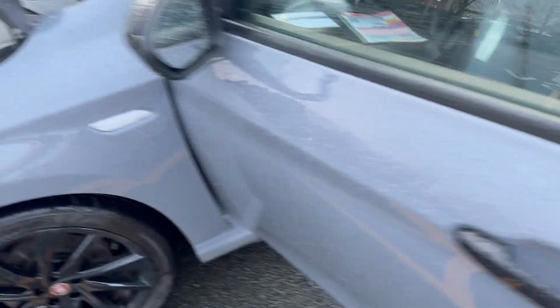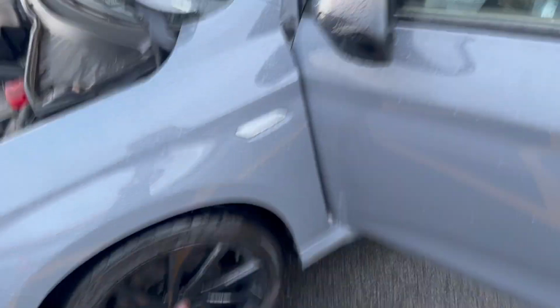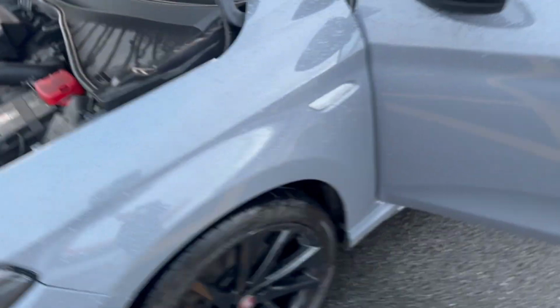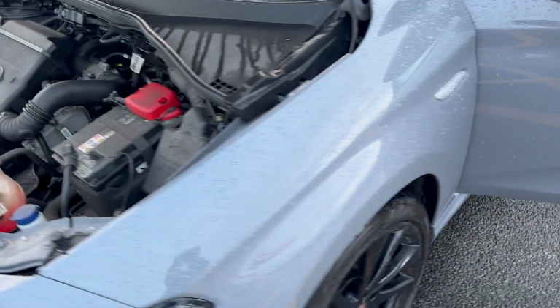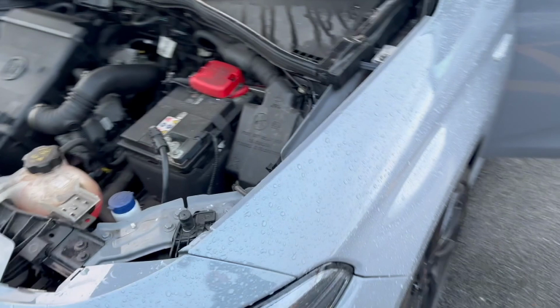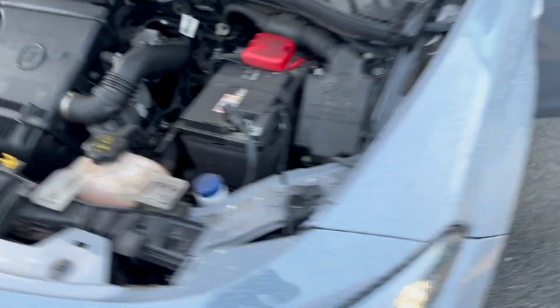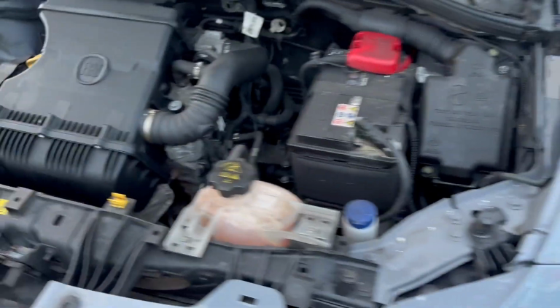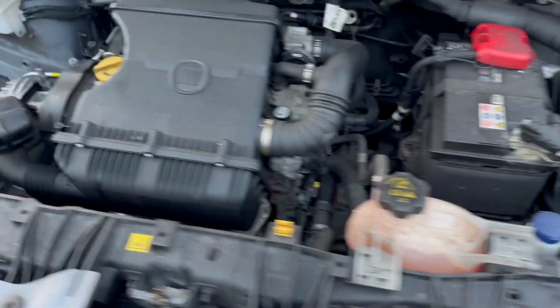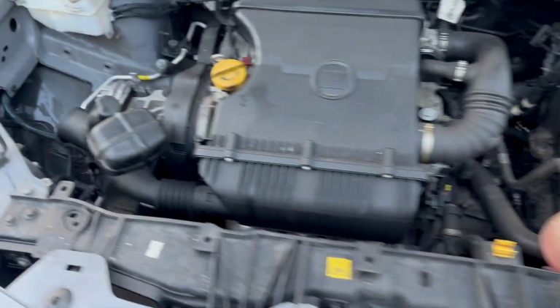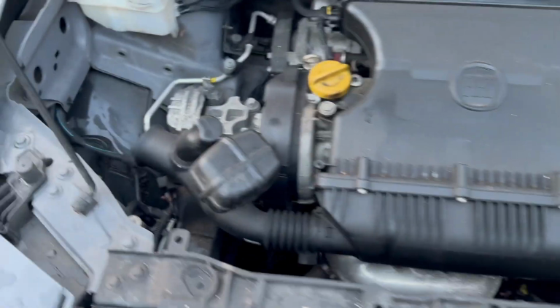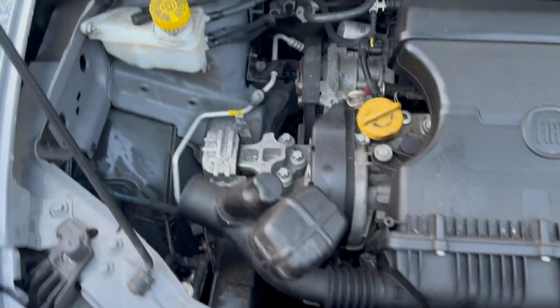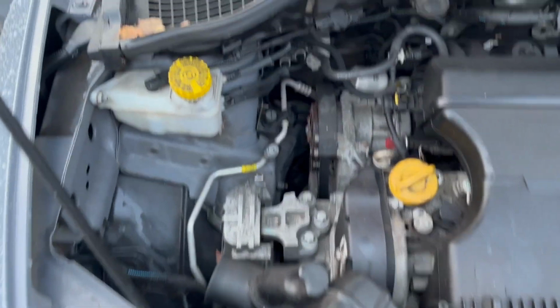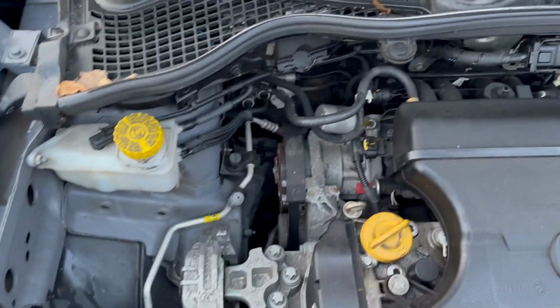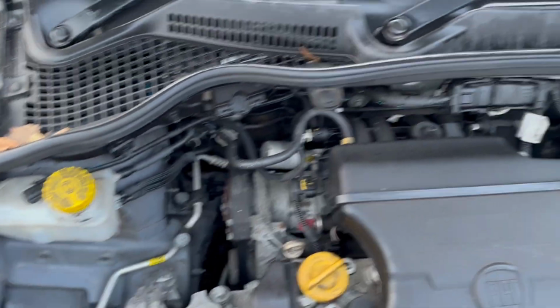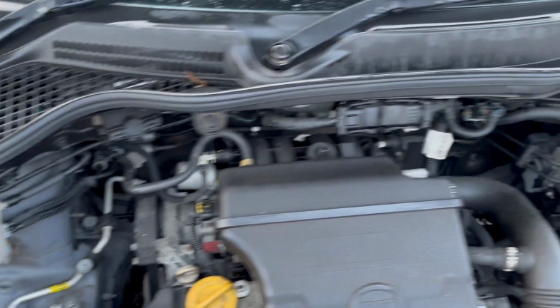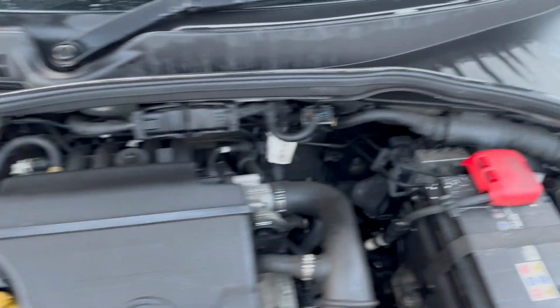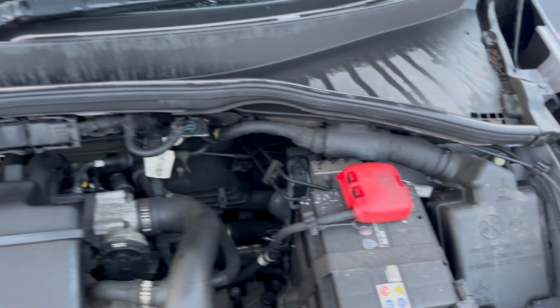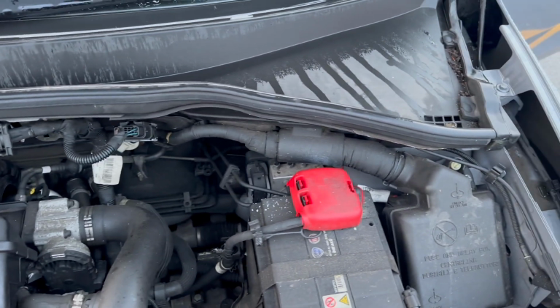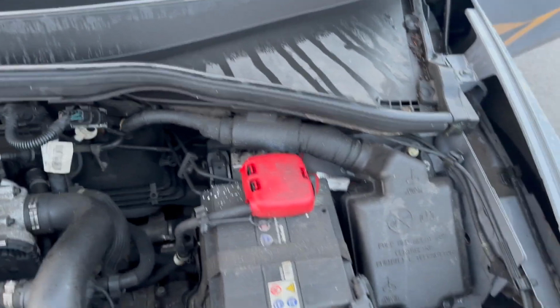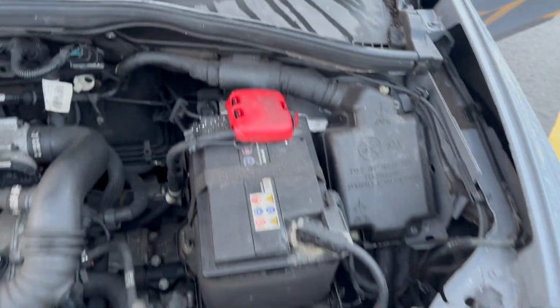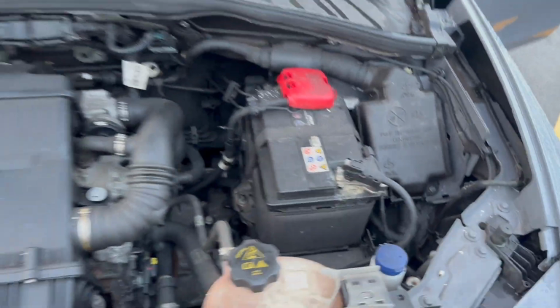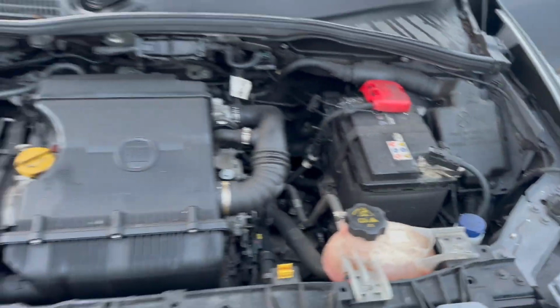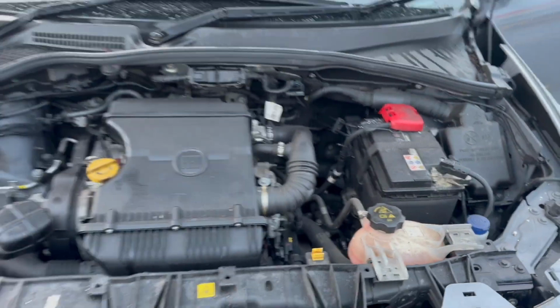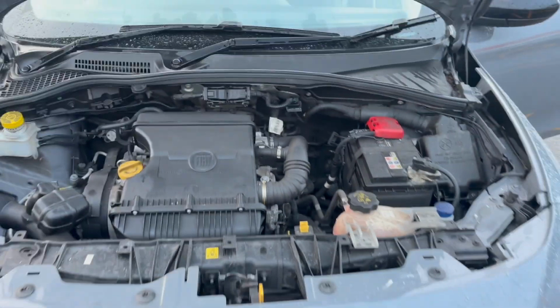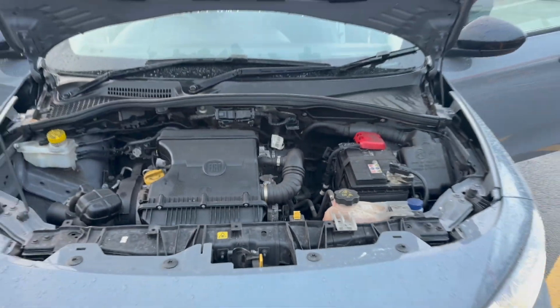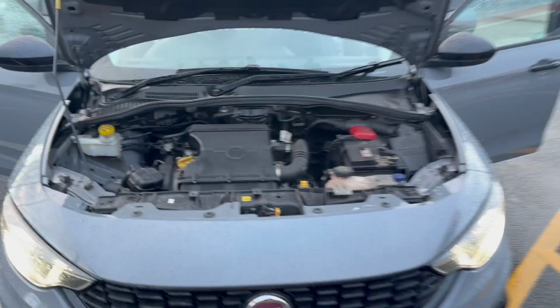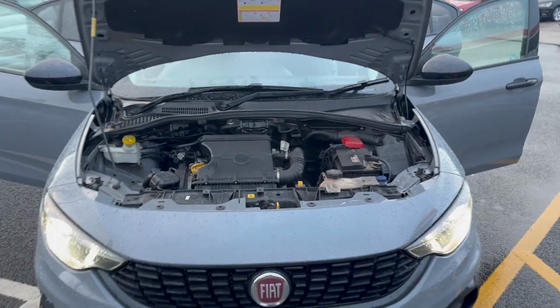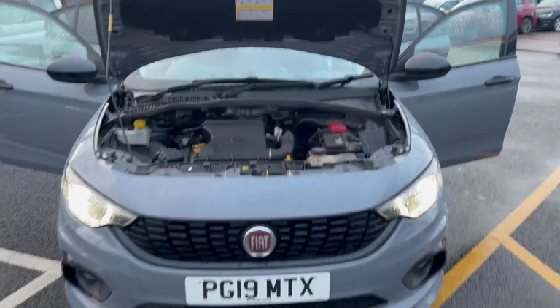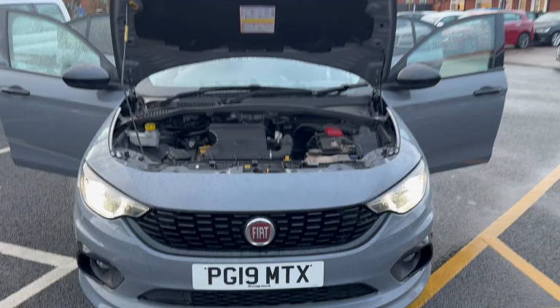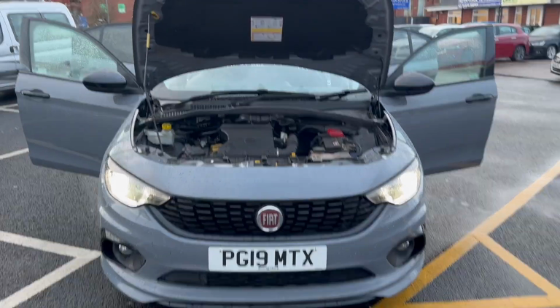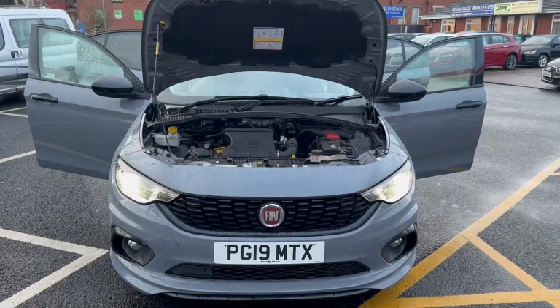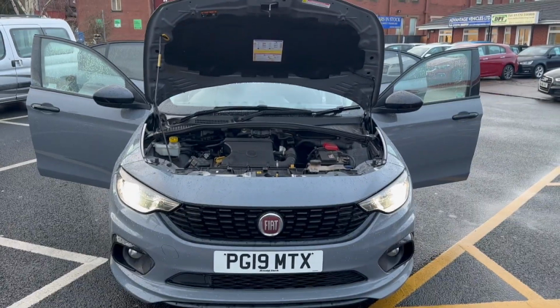Coming down to the engine bay, you can just have a look — nice and clean and tidy, everything is wherever it should be. That concludes the video — thank you very much for watching, speak to you soon.